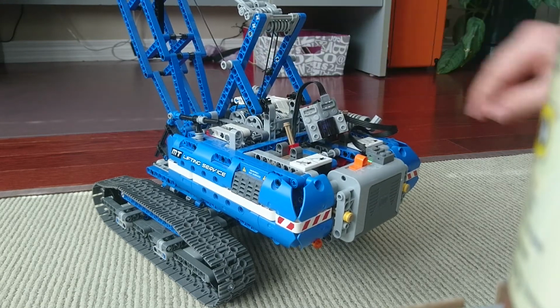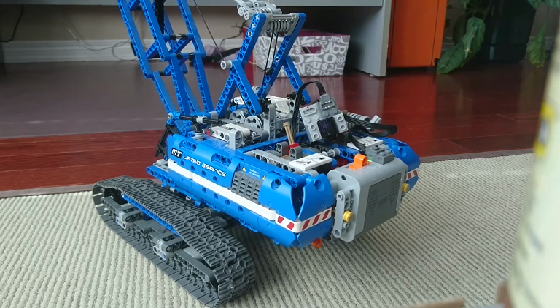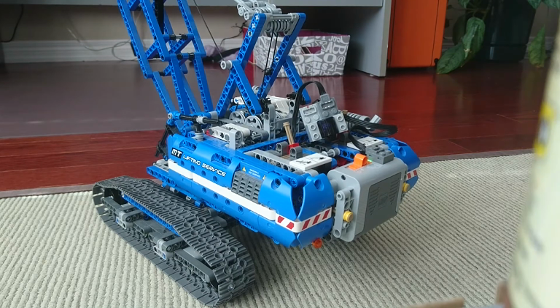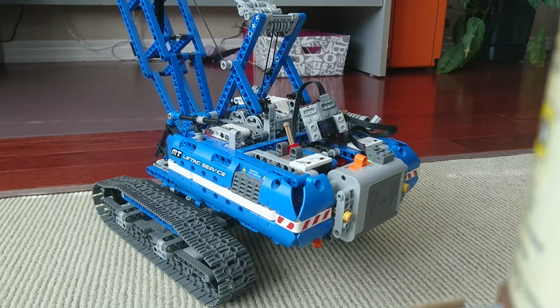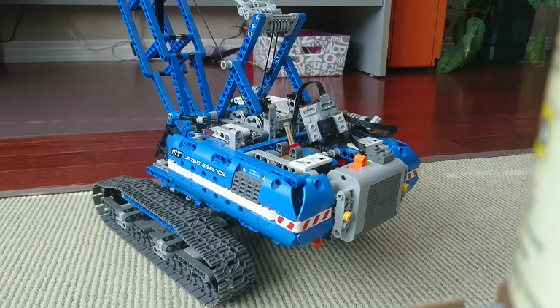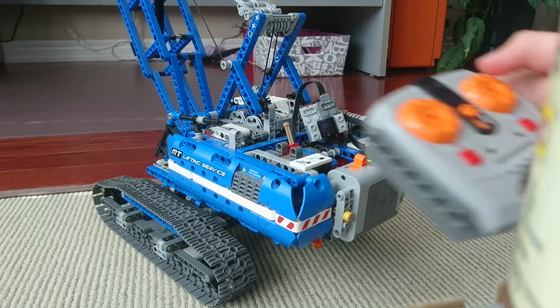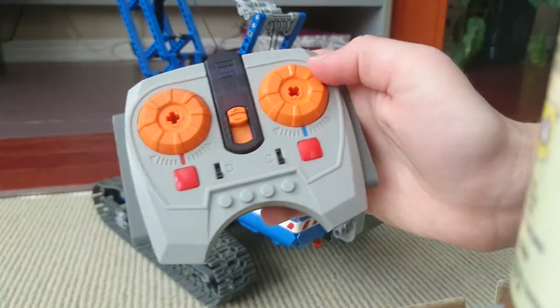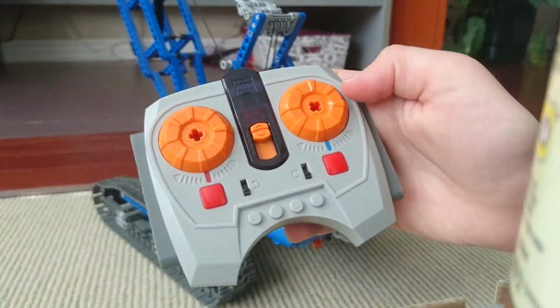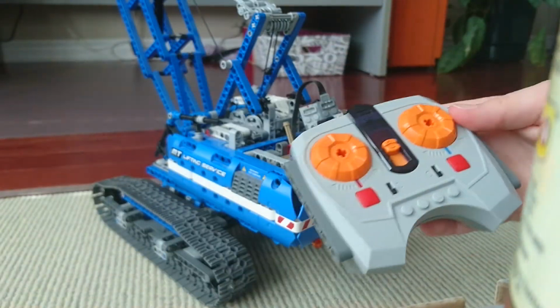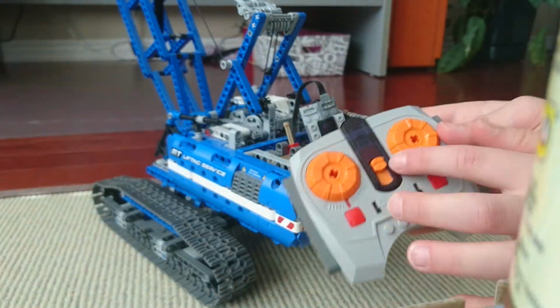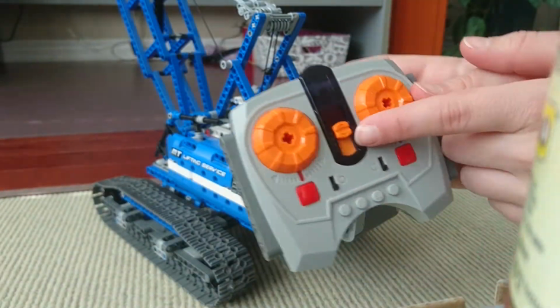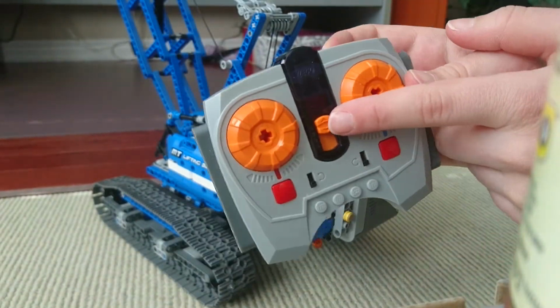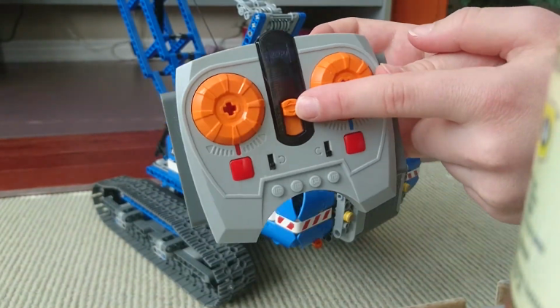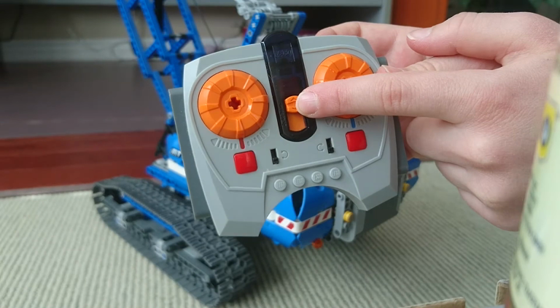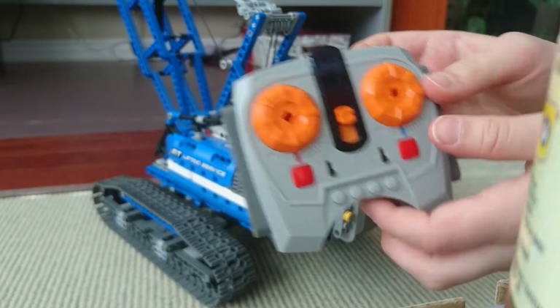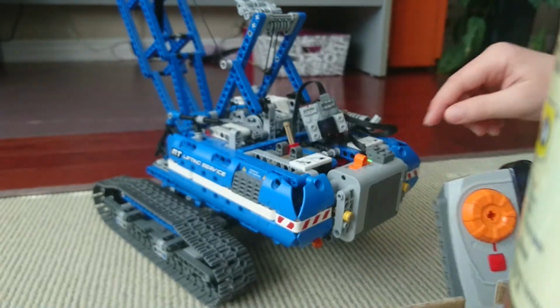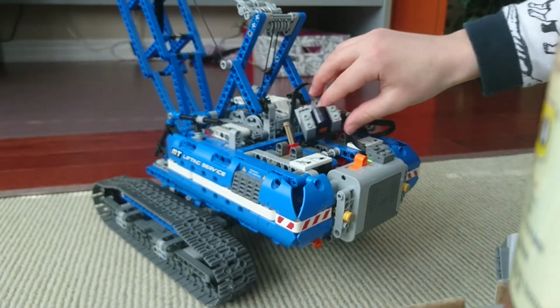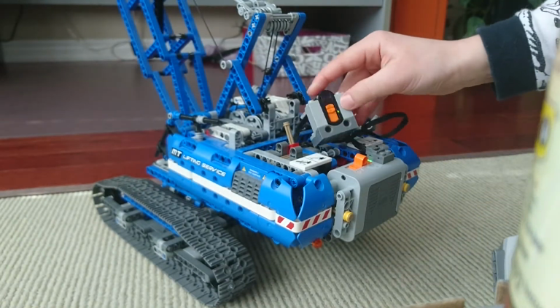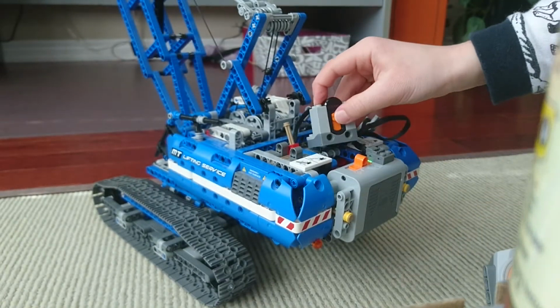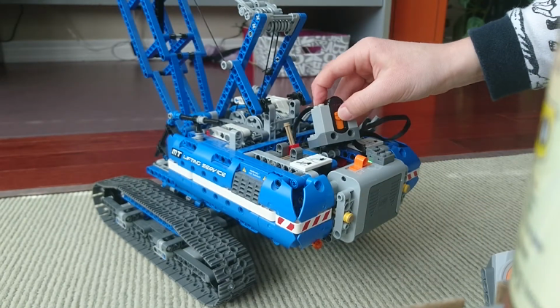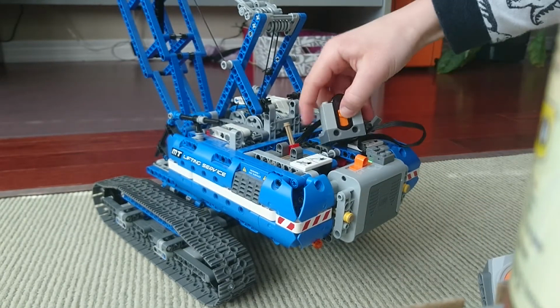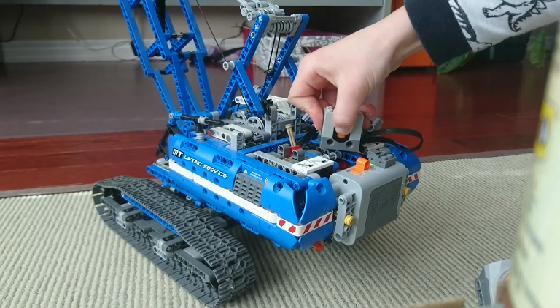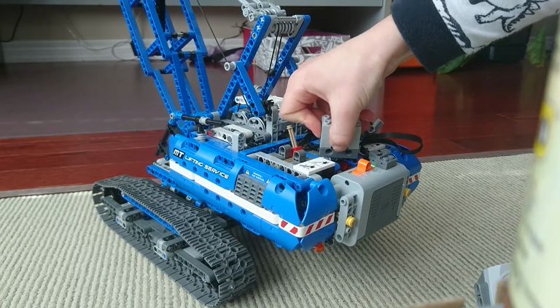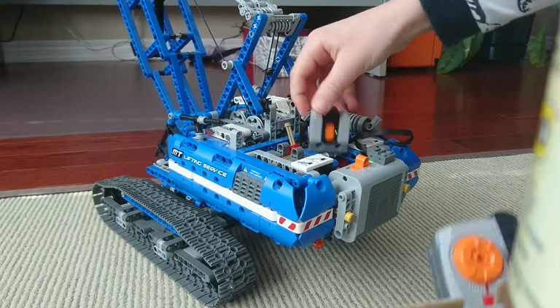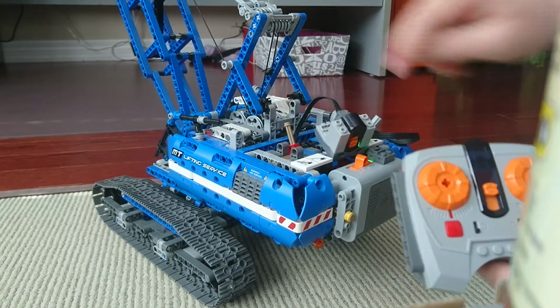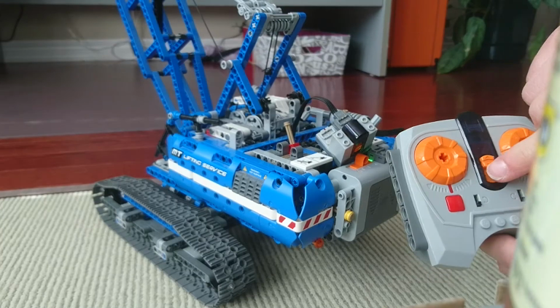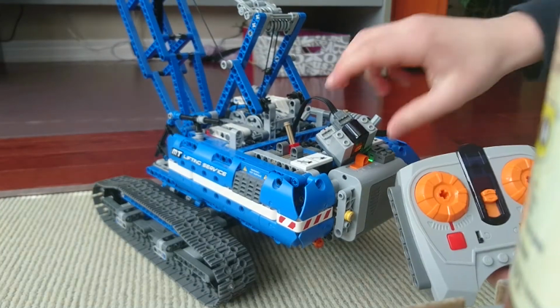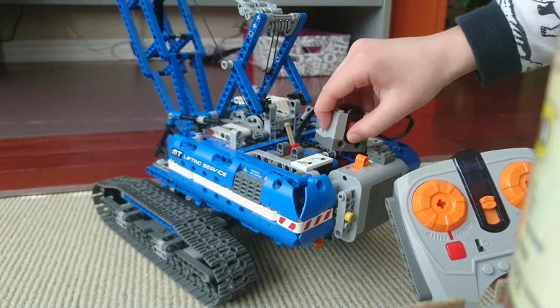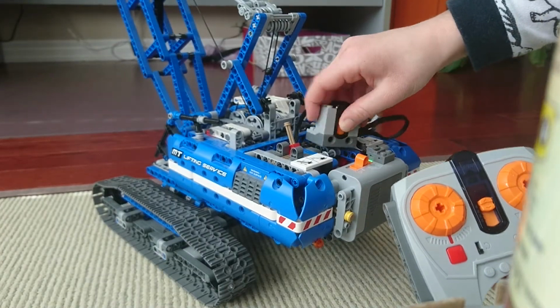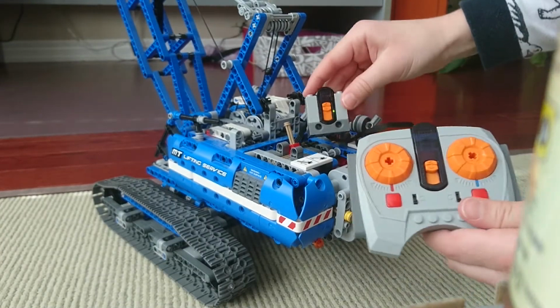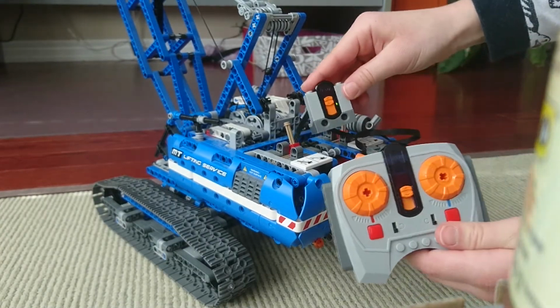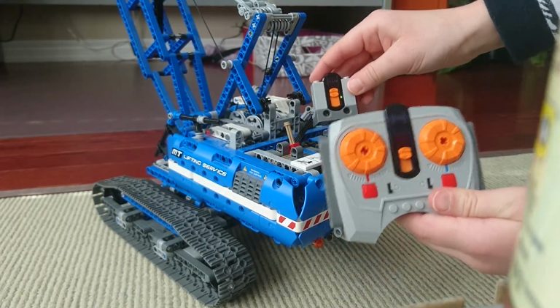It doesn't really matter. Then you take your remote and make sure this is on the same channel as this. So if this is down here and this is up there, it won't work. It has to be on the same channel.